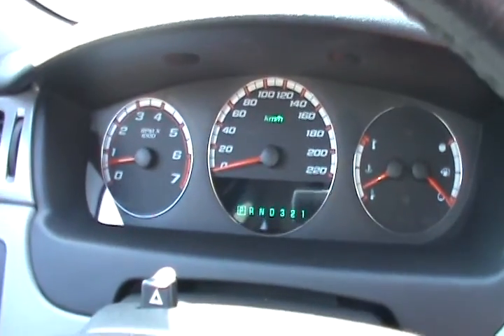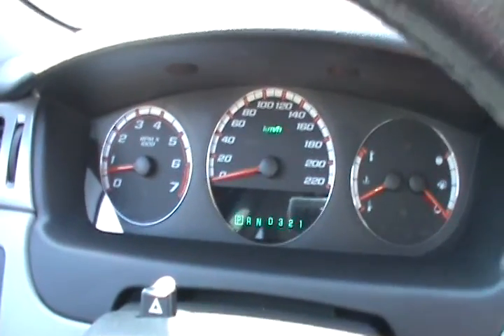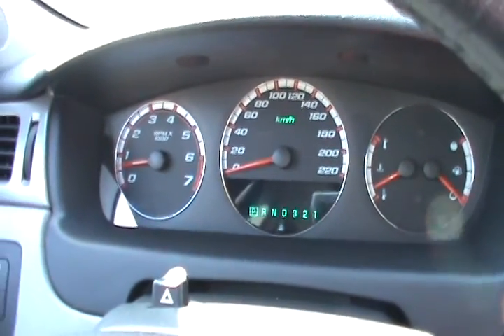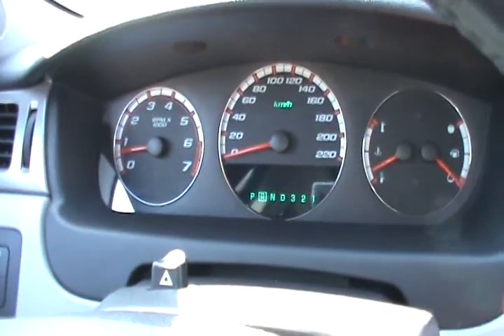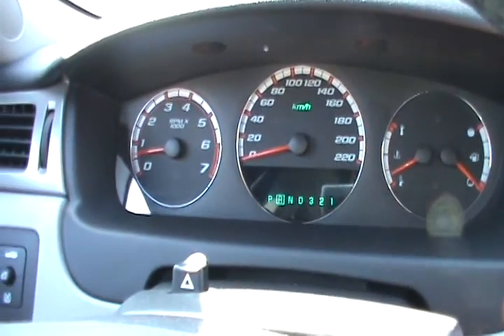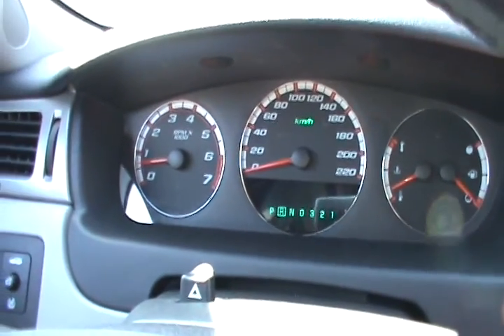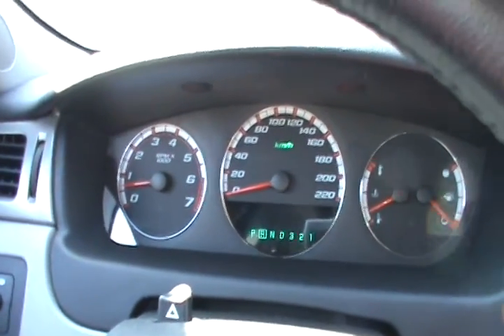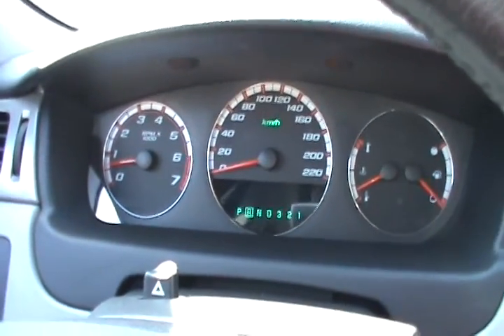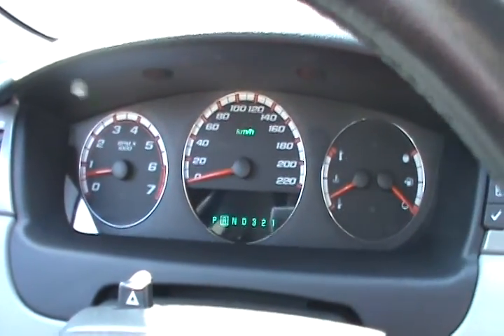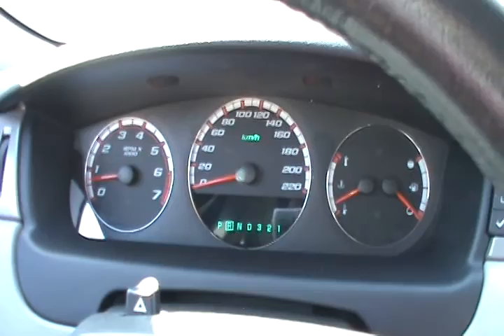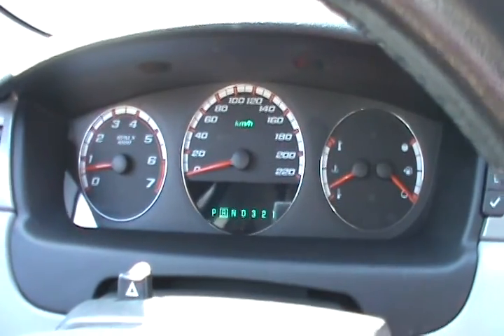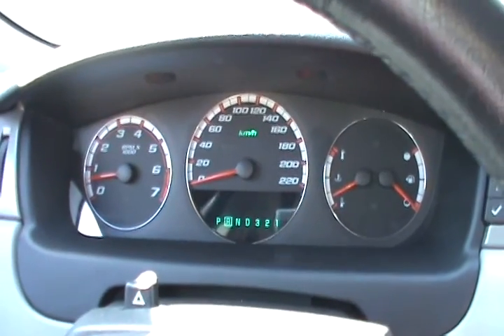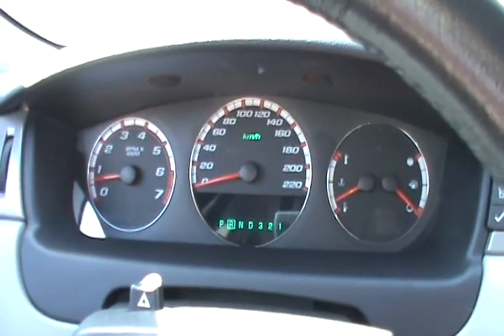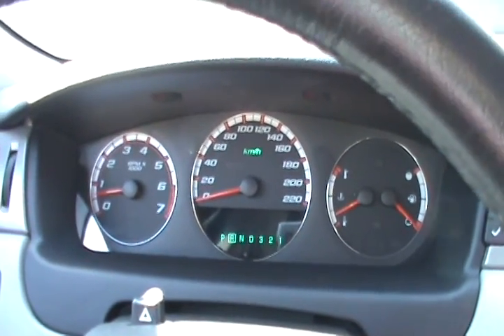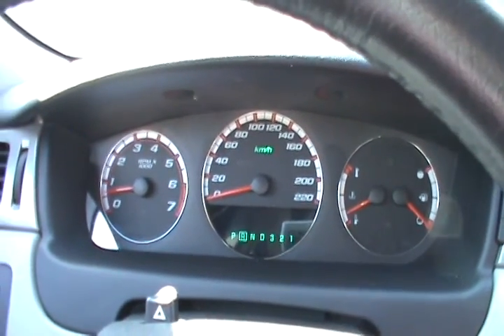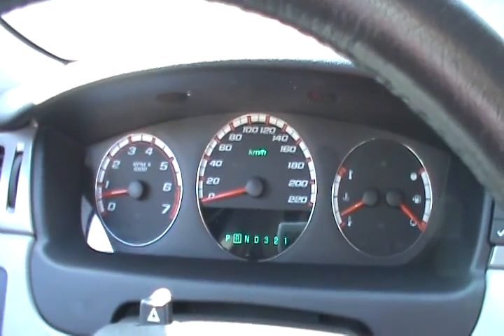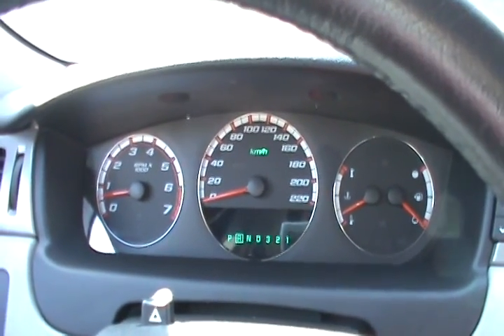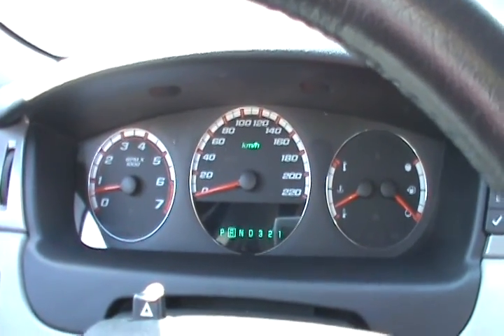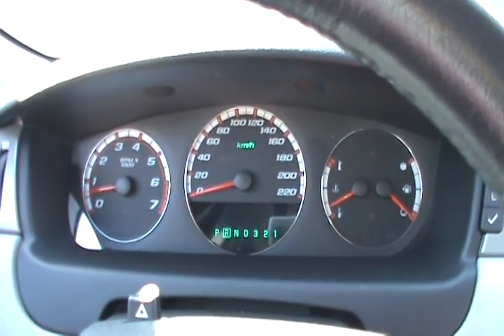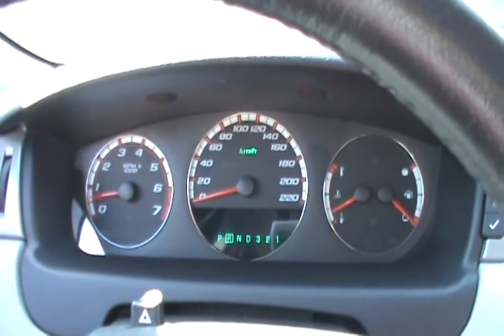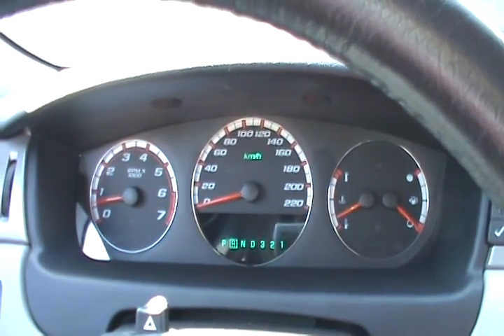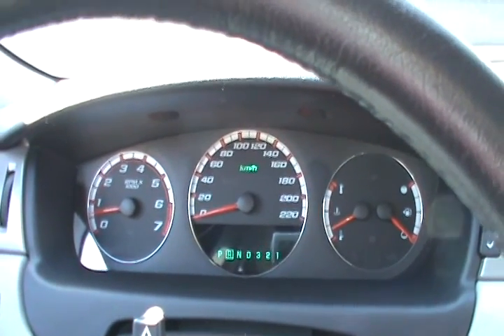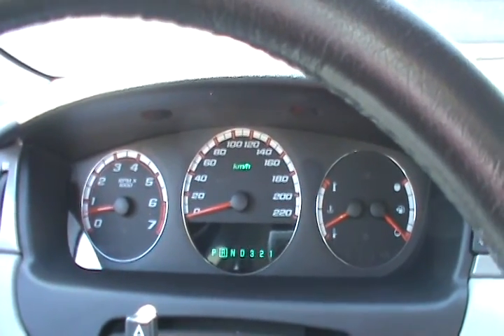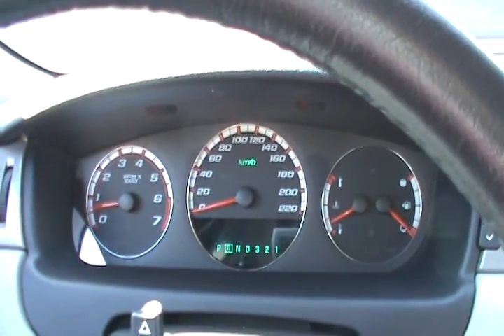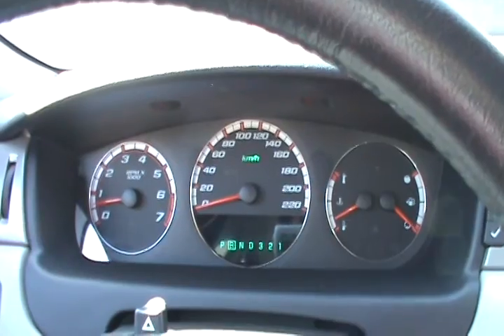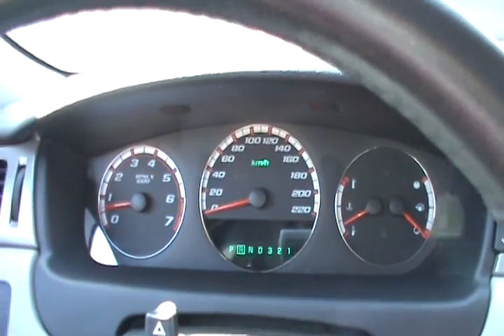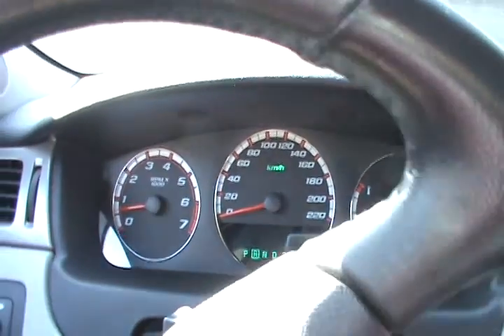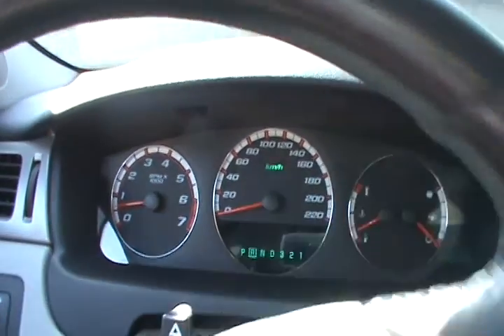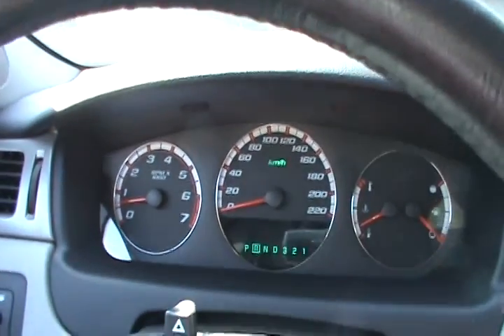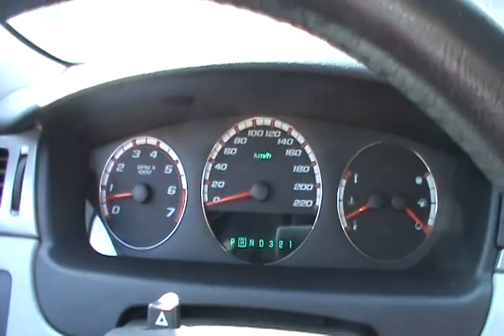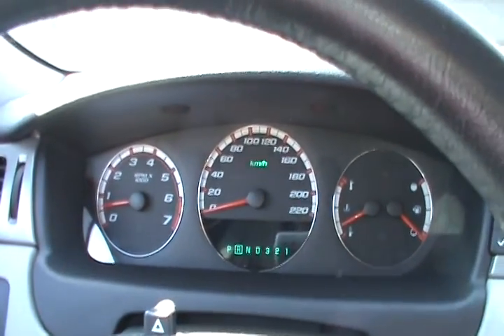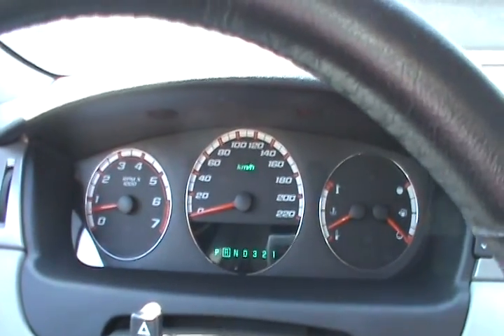Now we're going to go for a drive. As I drive, it's just going to keep going bing, bing, bing. It's going to drive you nuts. What I do right now is just put the radio louder so I won't keep hearing it.